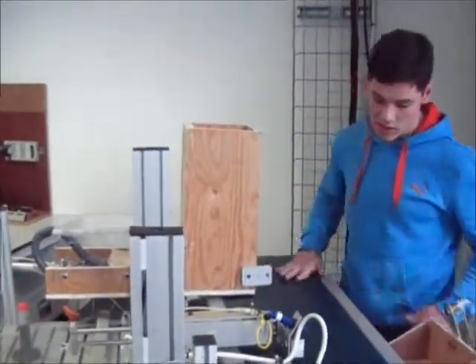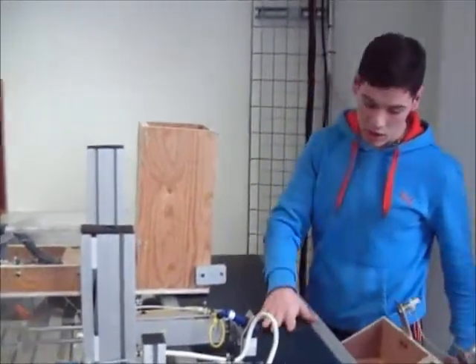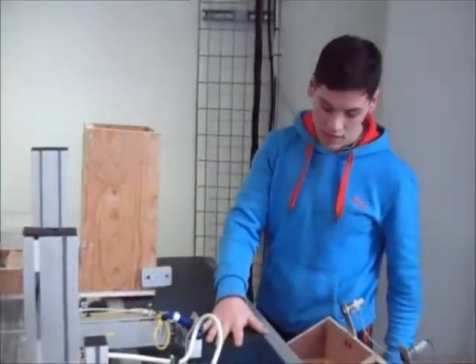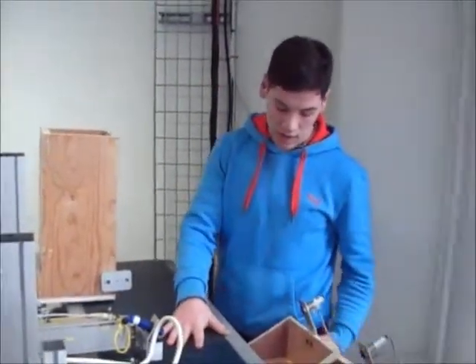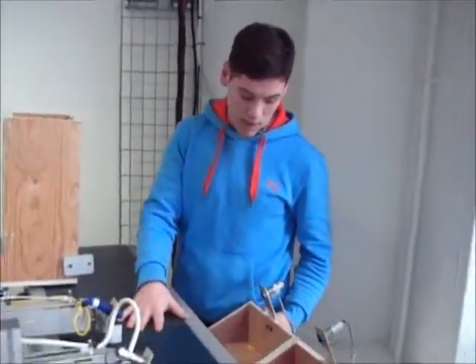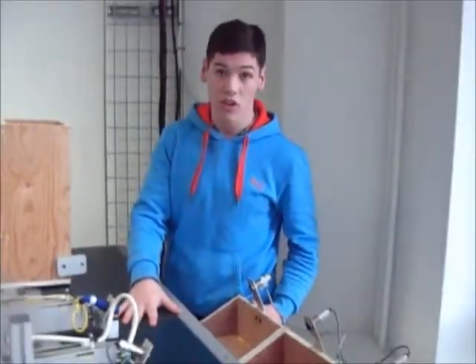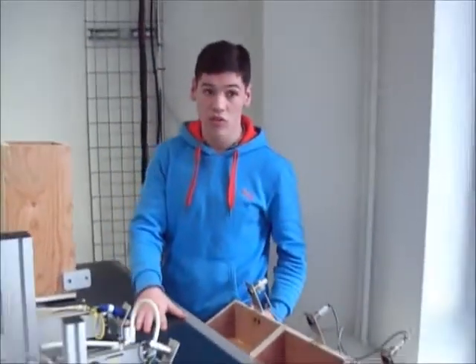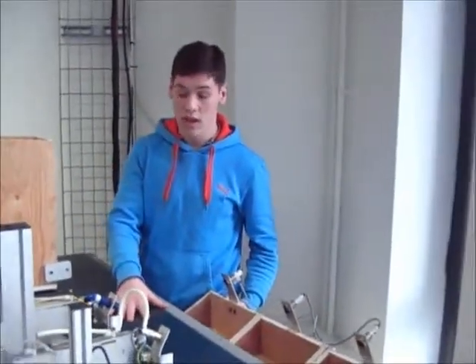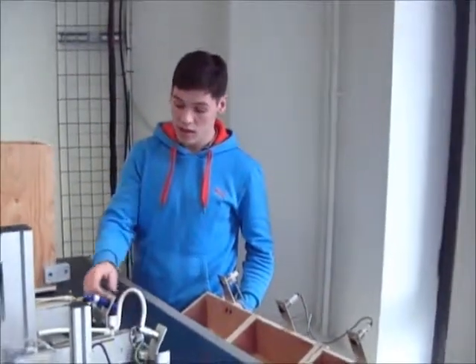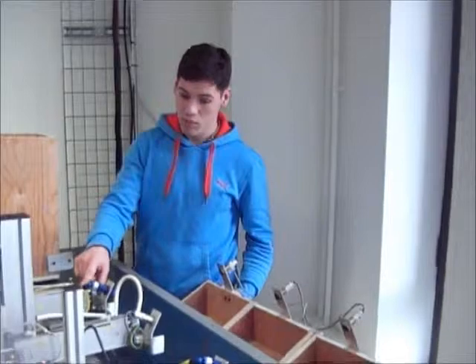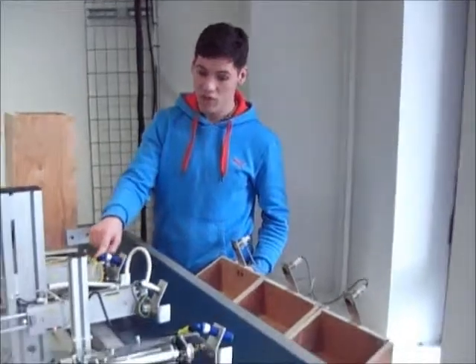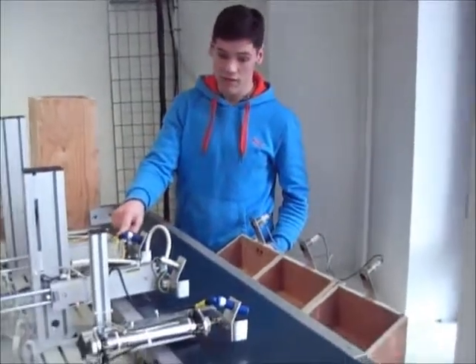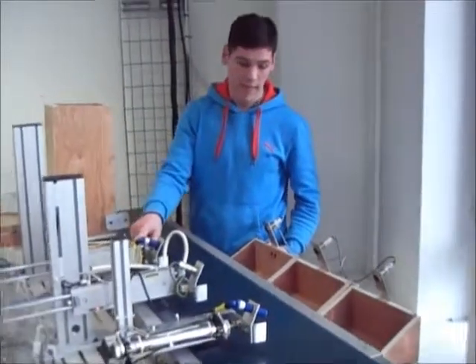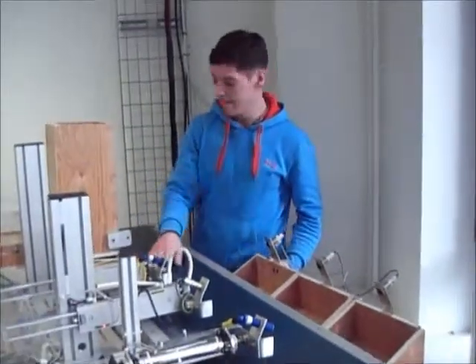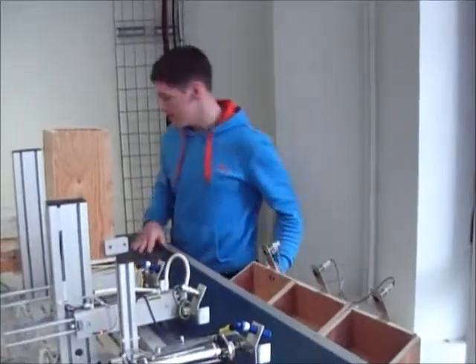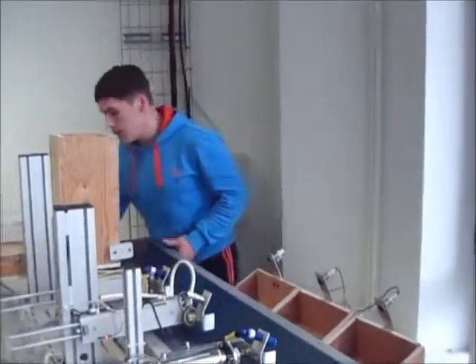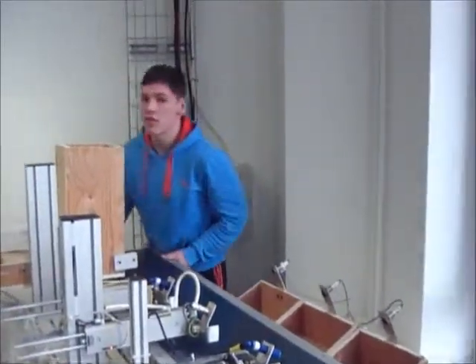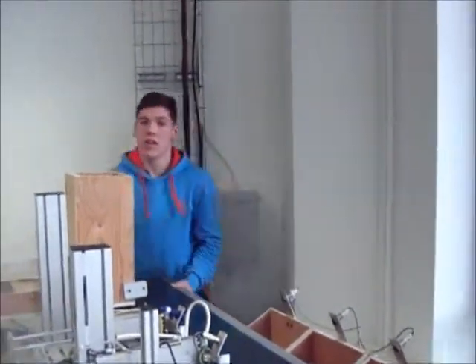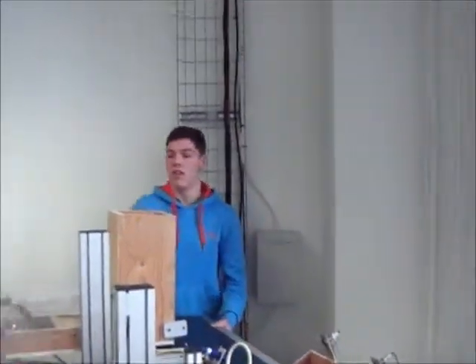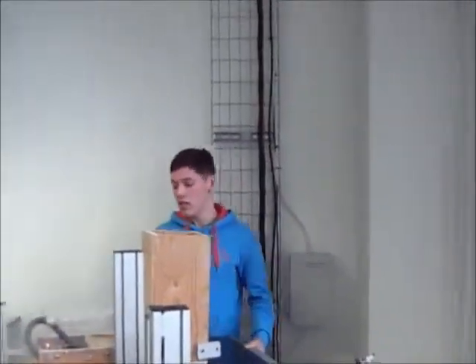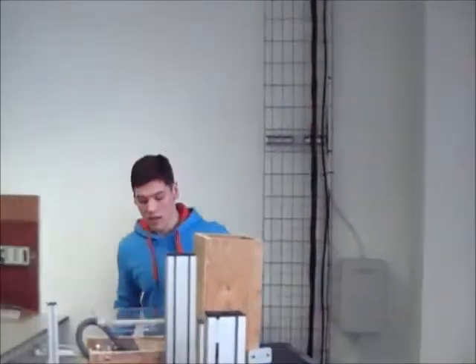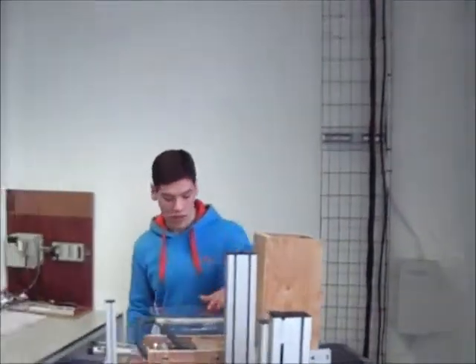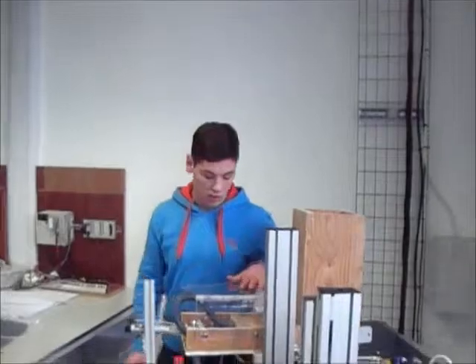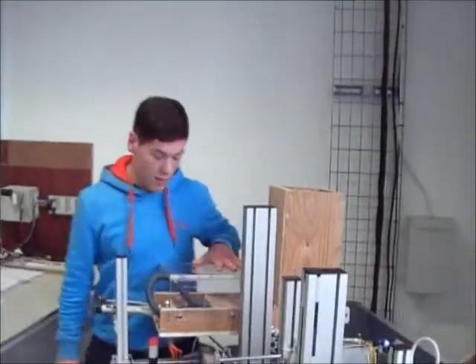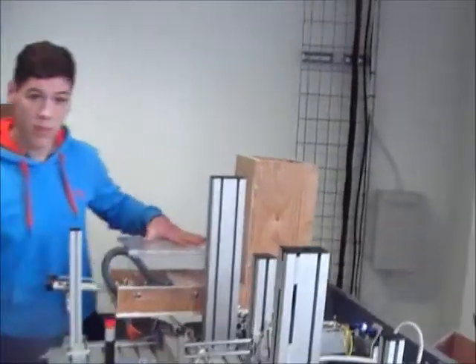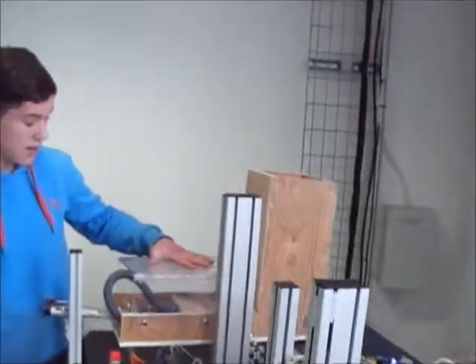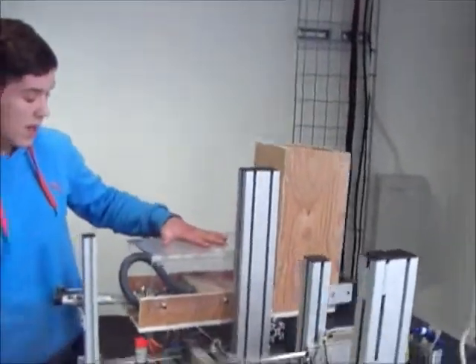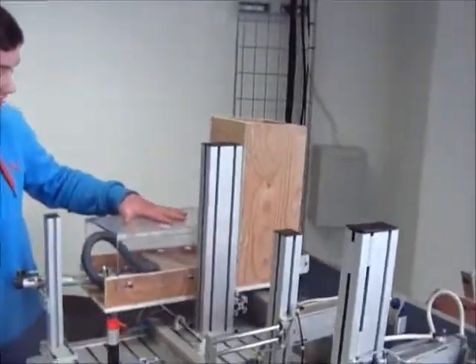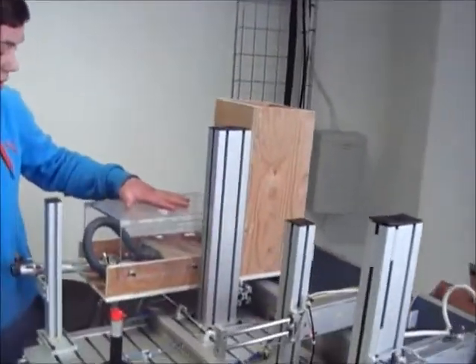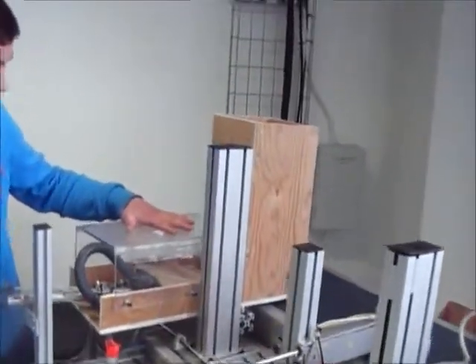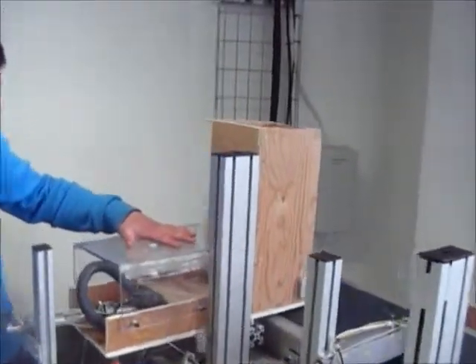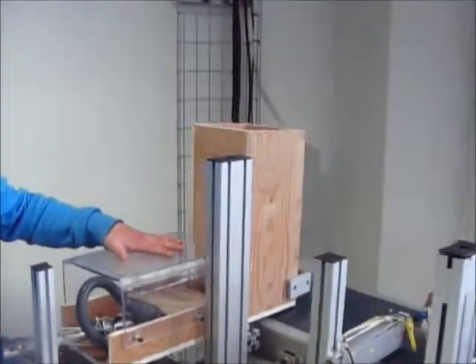As they come along the belt, they will be sent to the chutes using these distribution actuators. We have three safety features. This here is the first one.